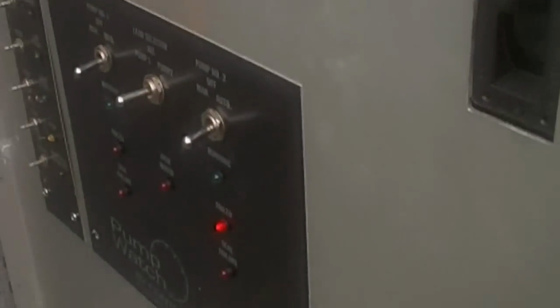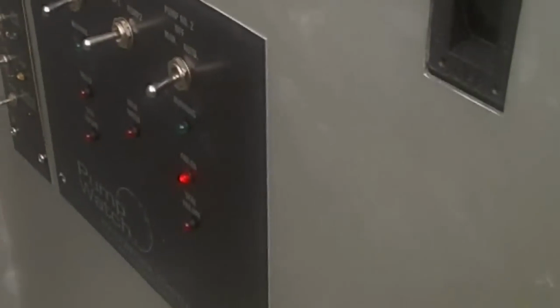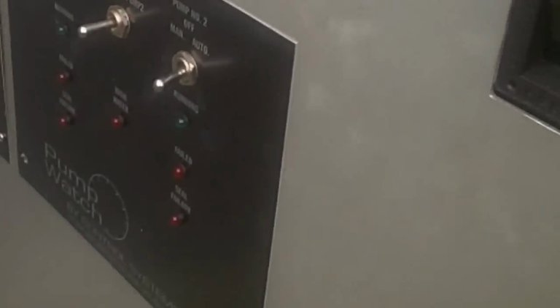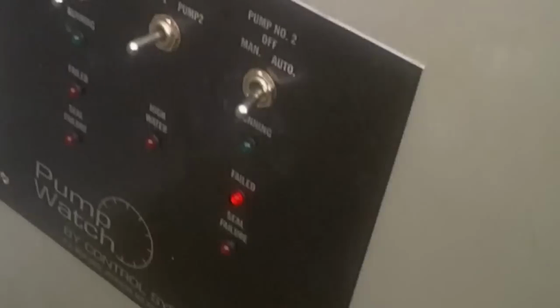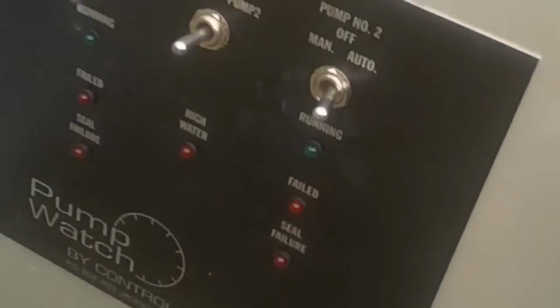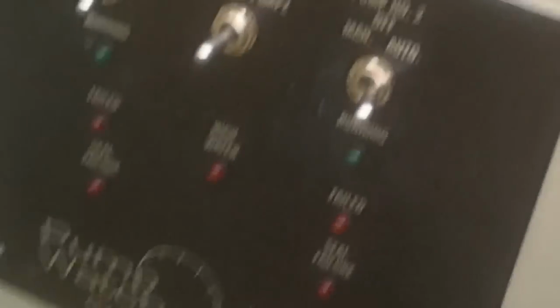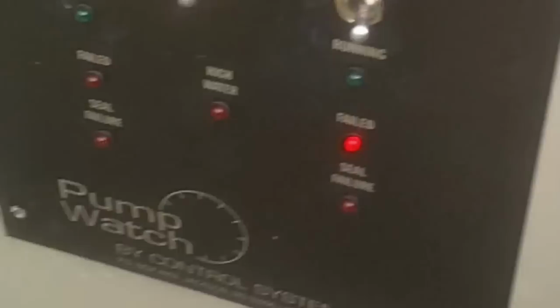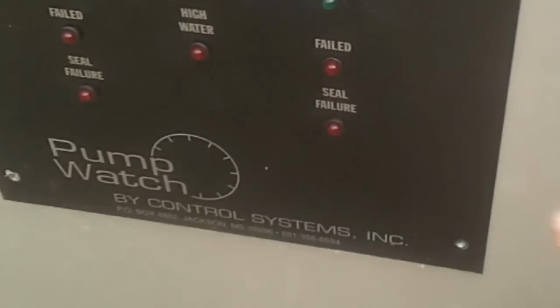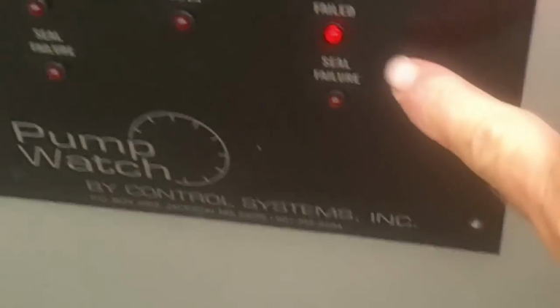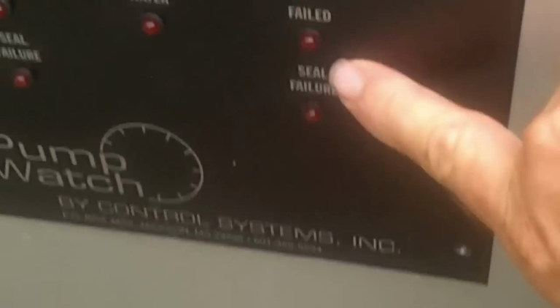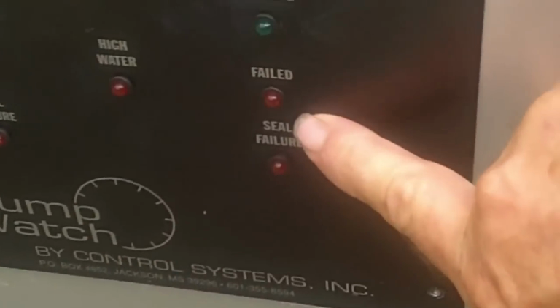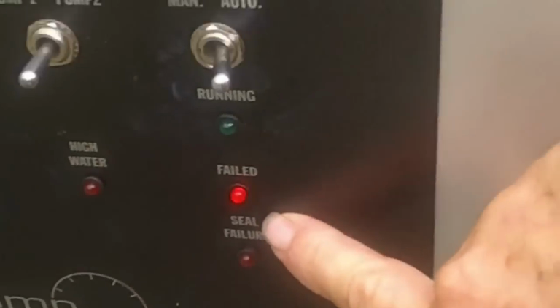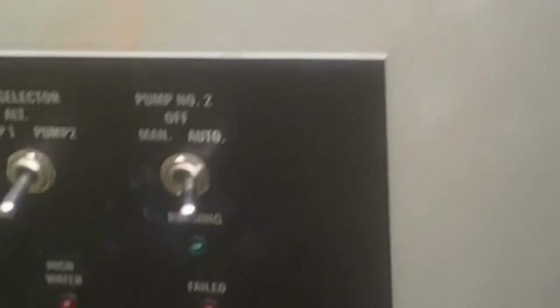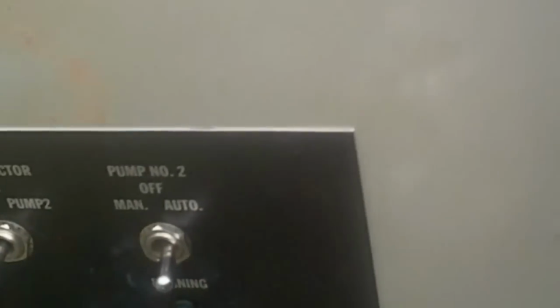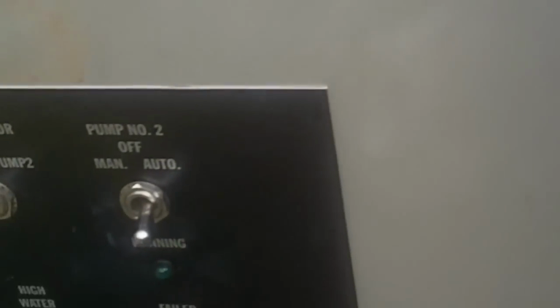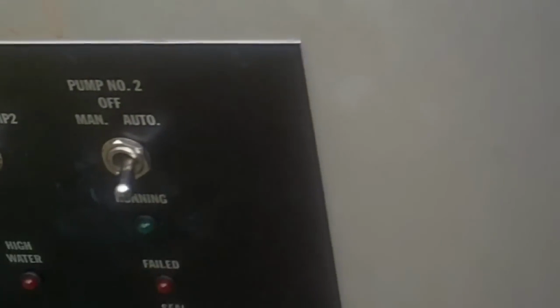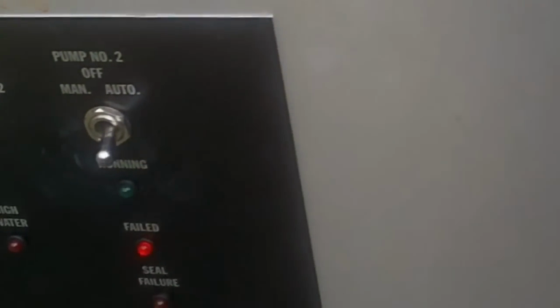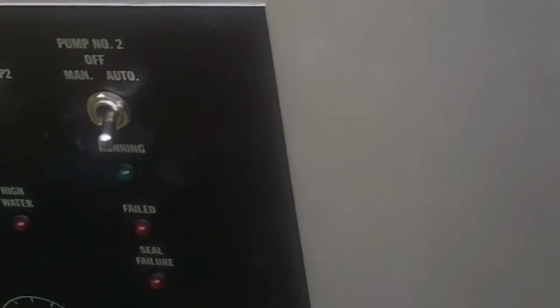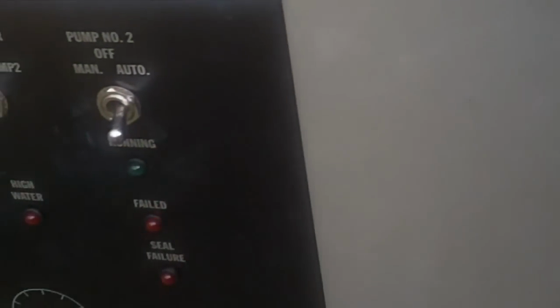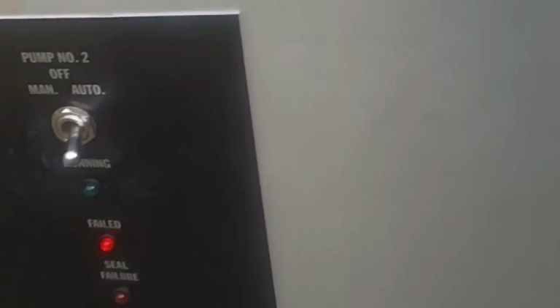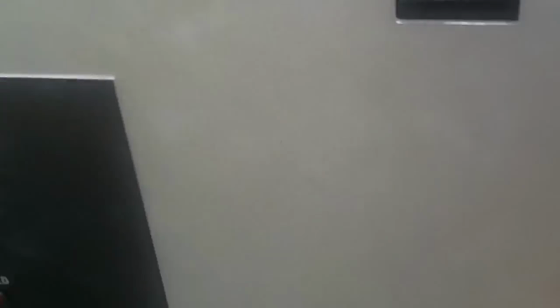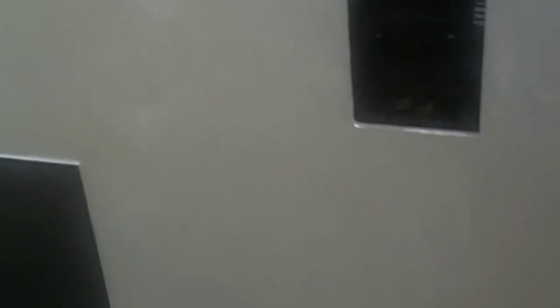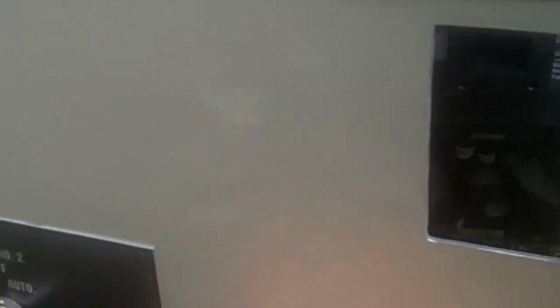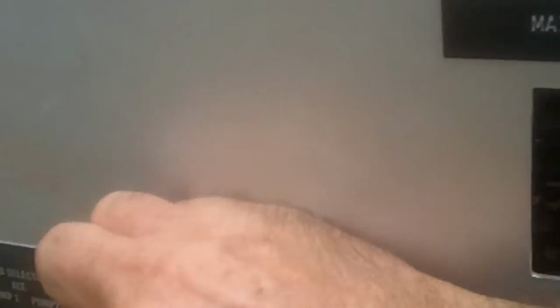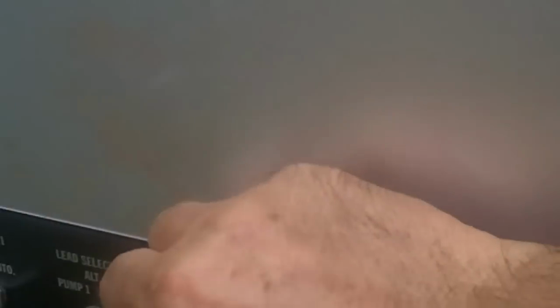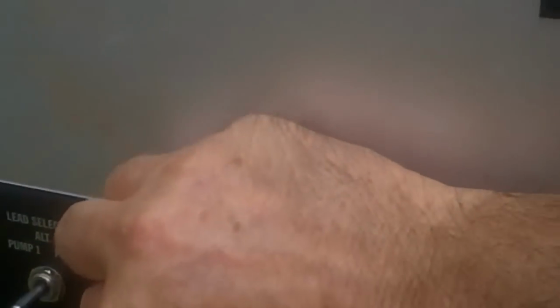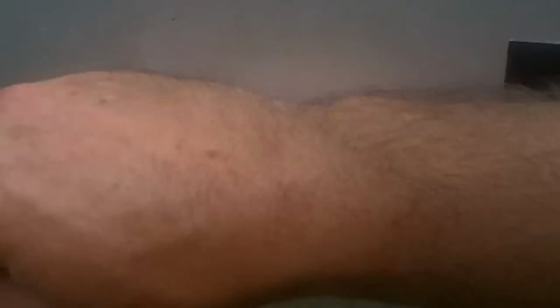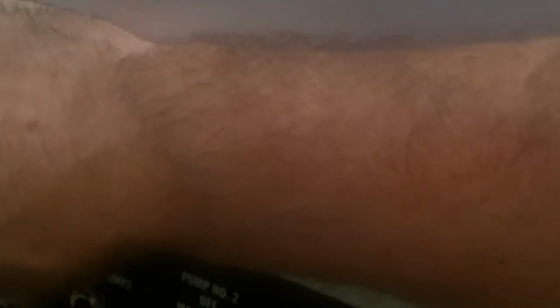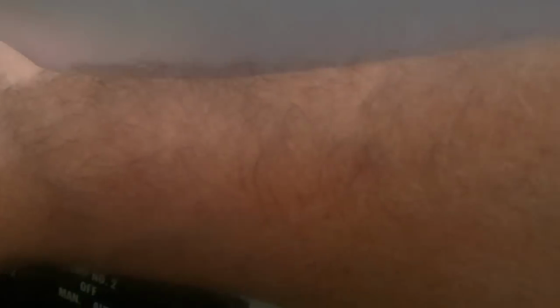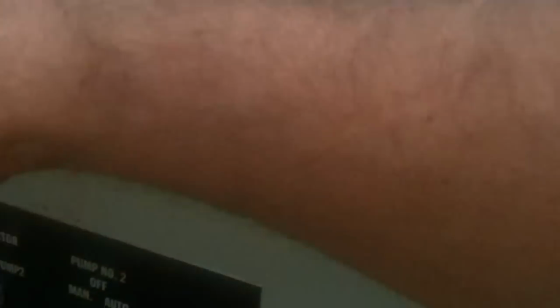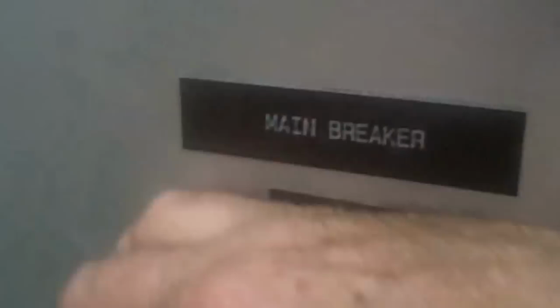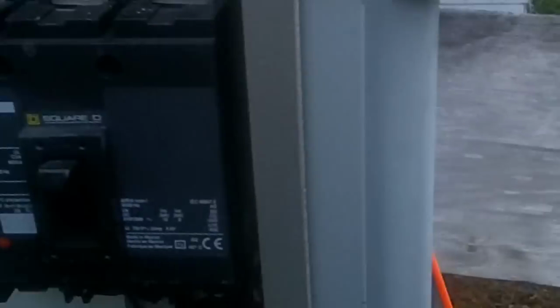Okie do. A little flashing light is telling us it's pump number two. So what are we going to do first? Turn pump two off. Turn pump one off.